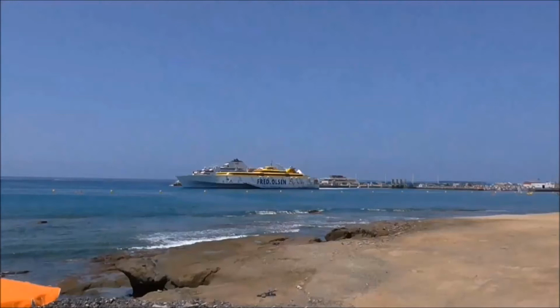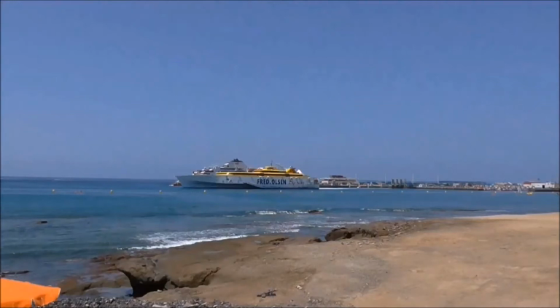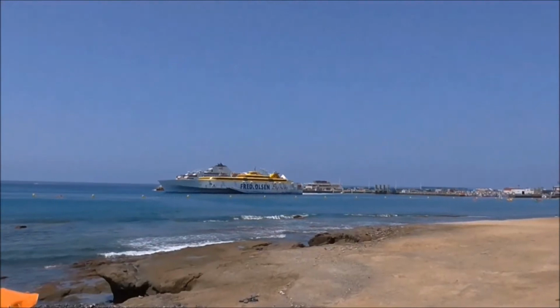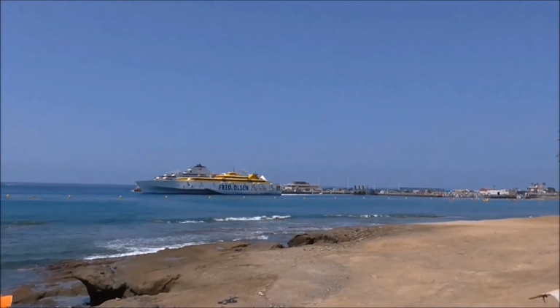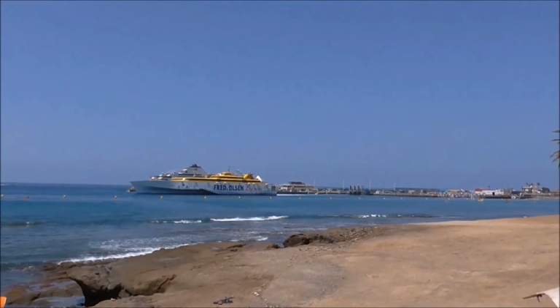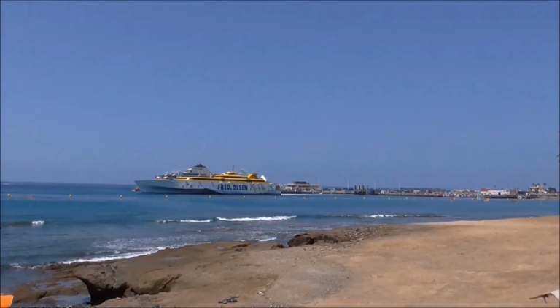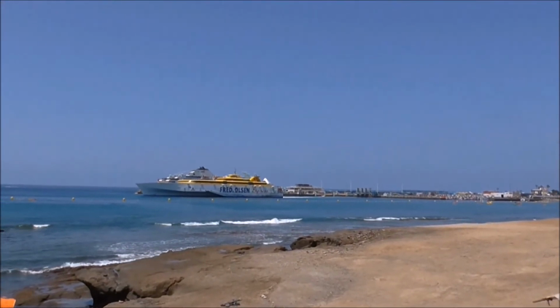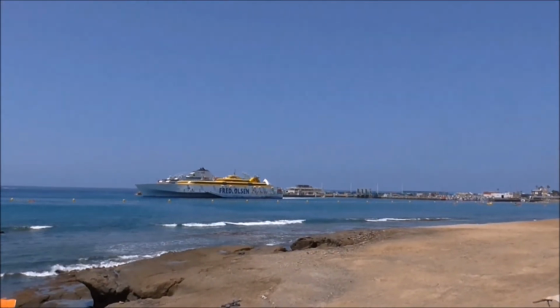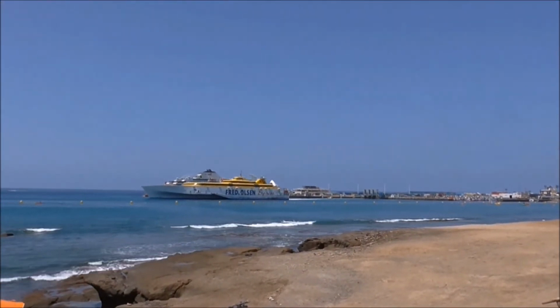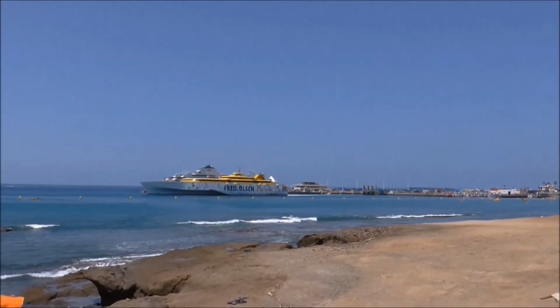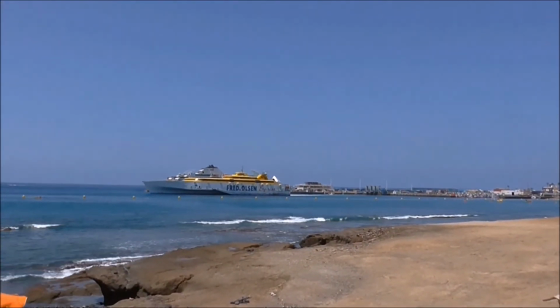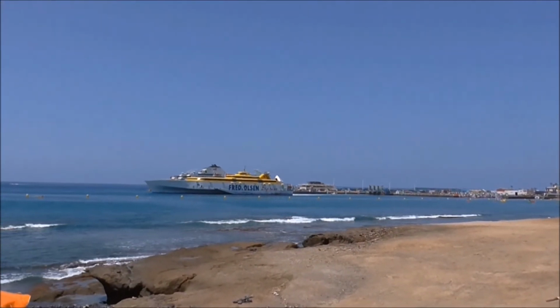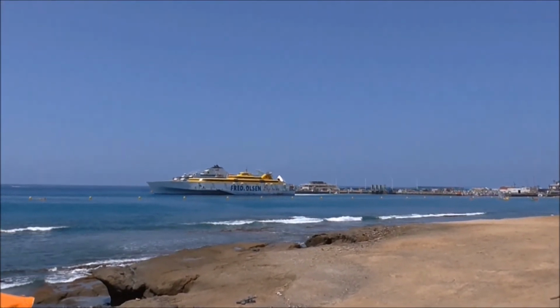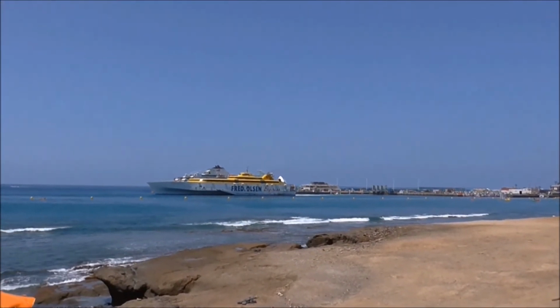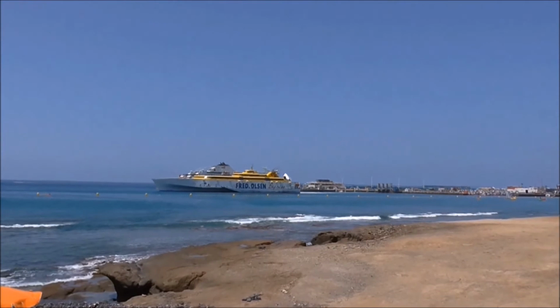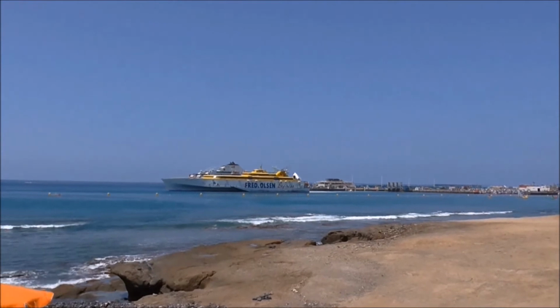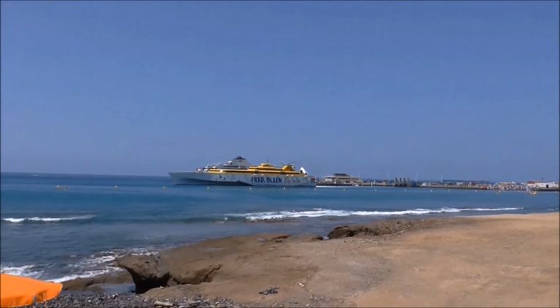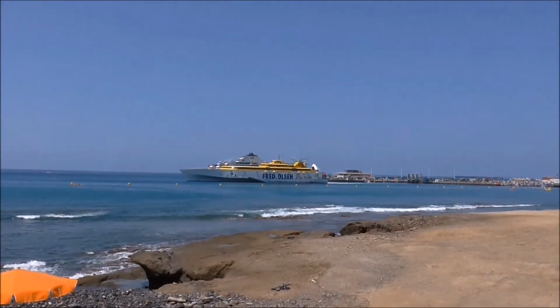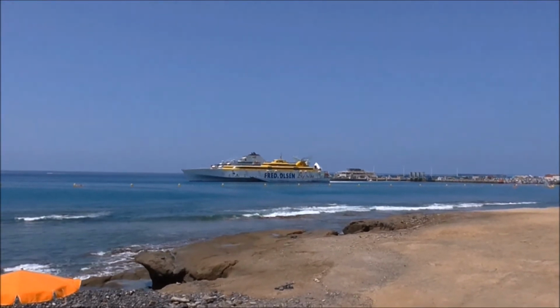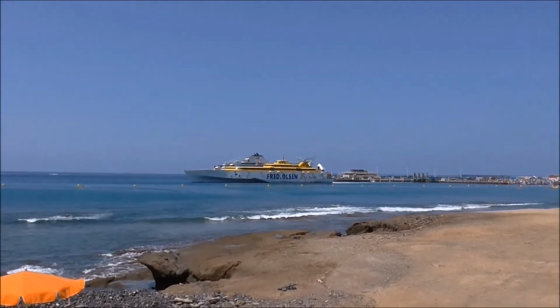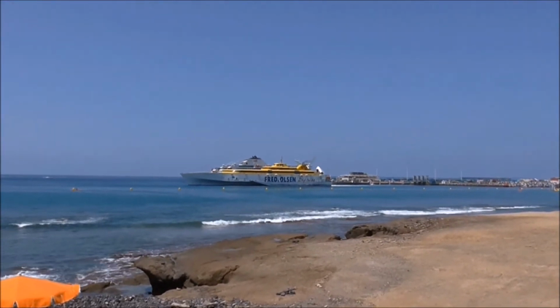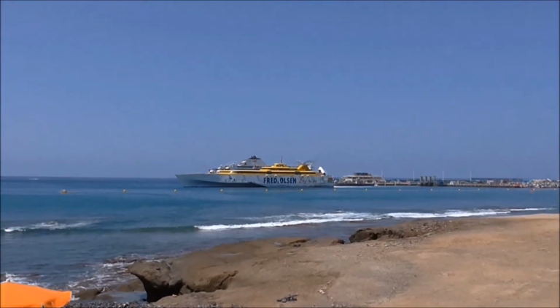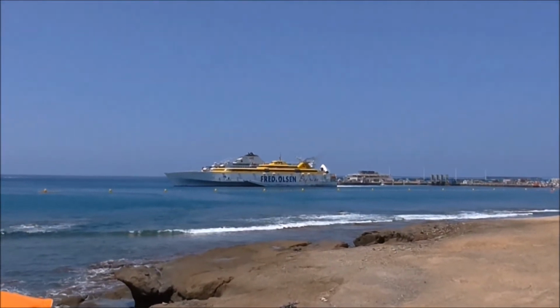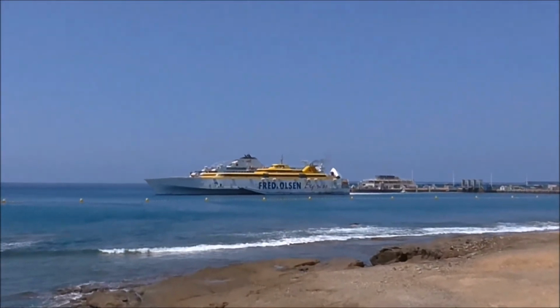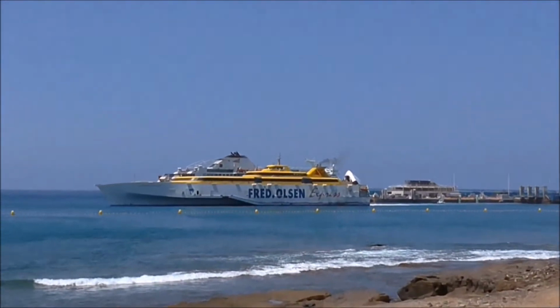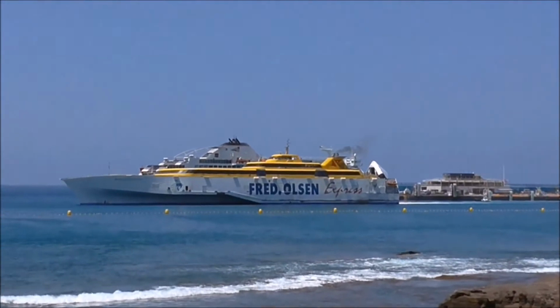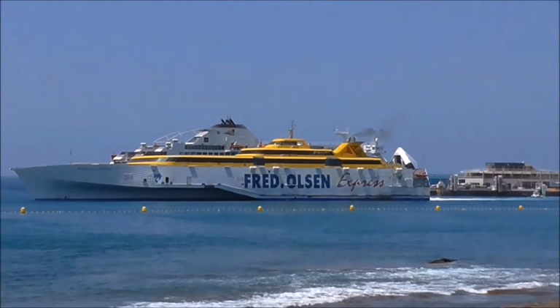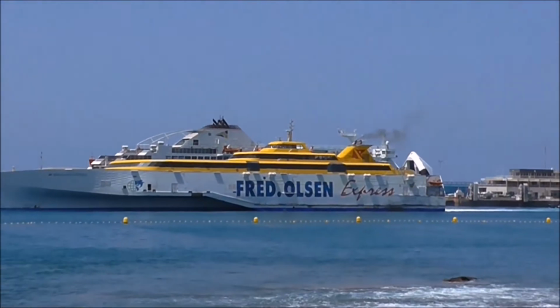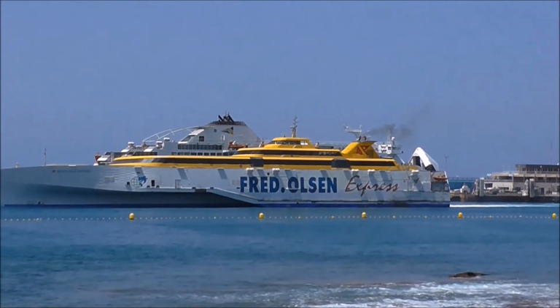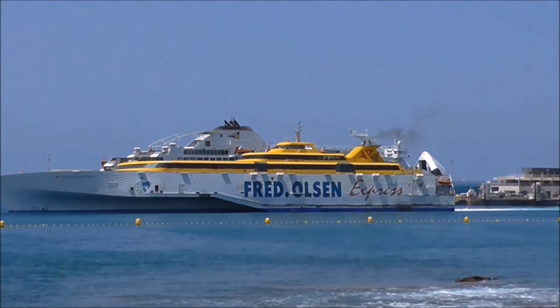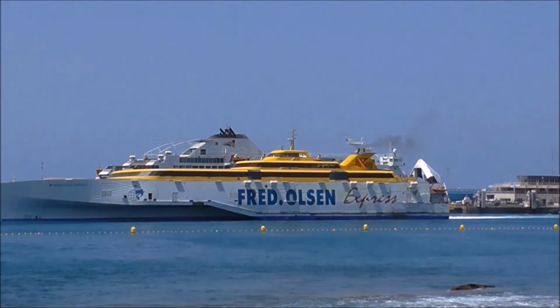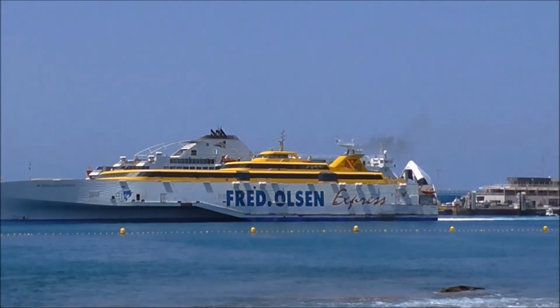Going across from Los Cristianos Beach here. This is the Fred Olsen Express Ferry, just about to leave harbour.